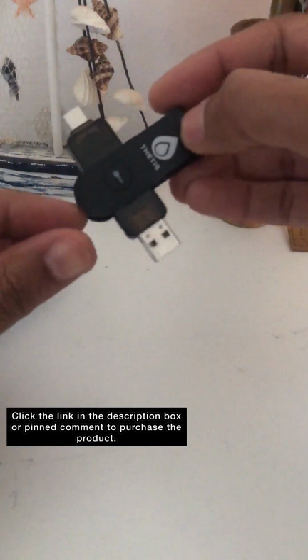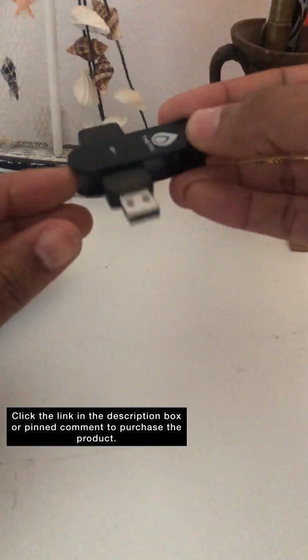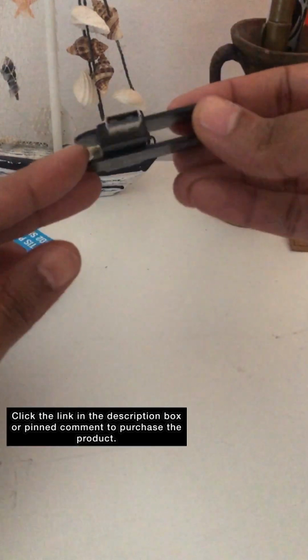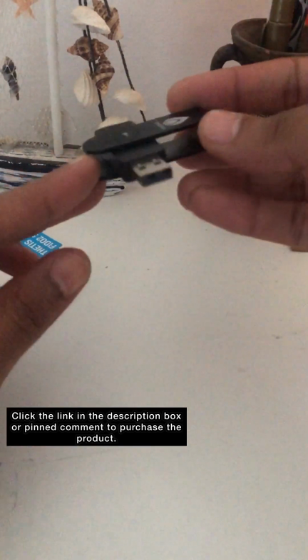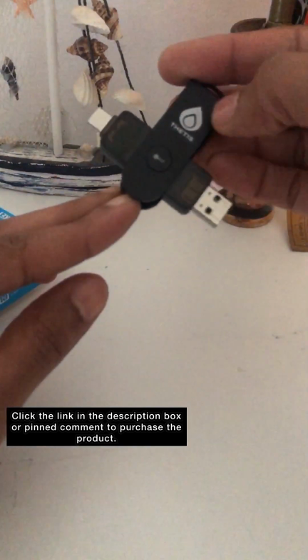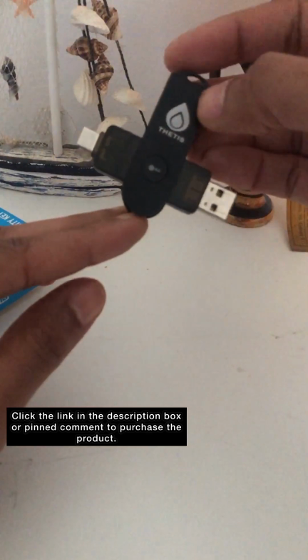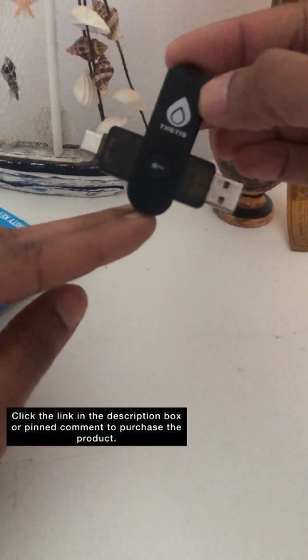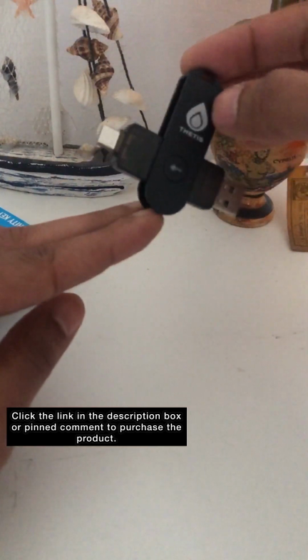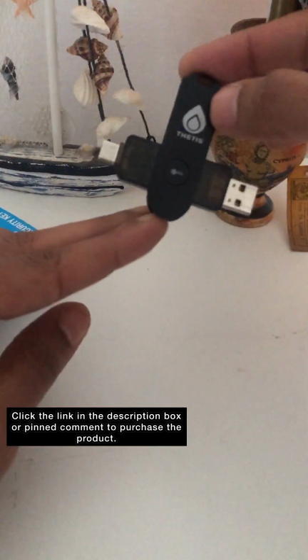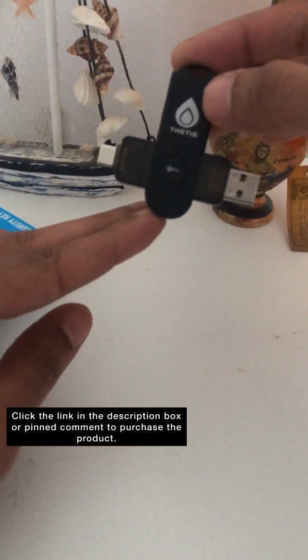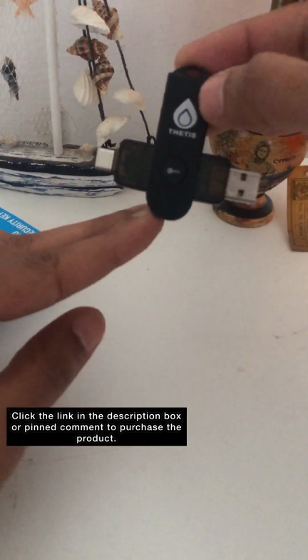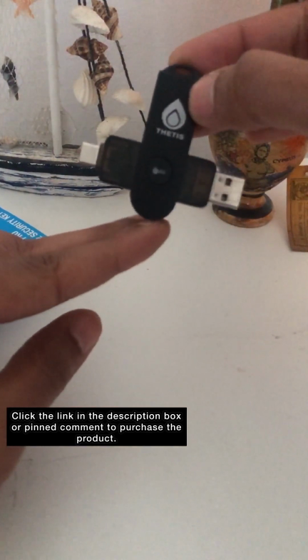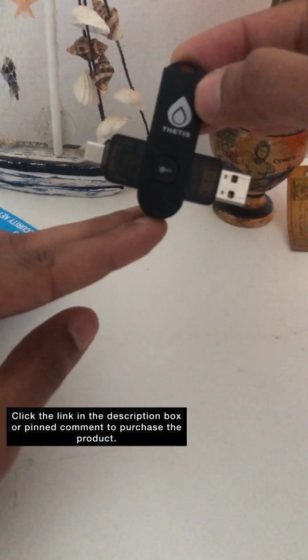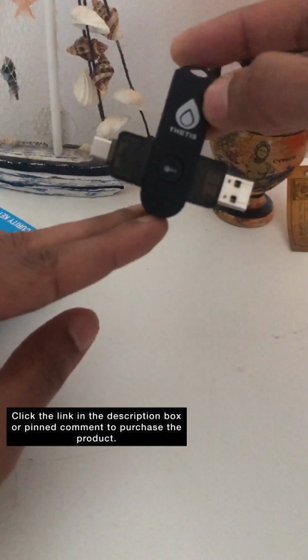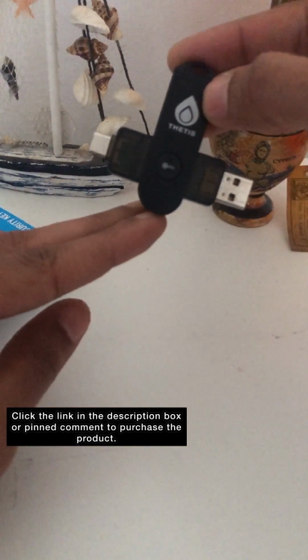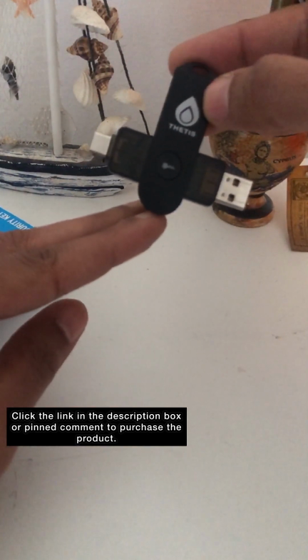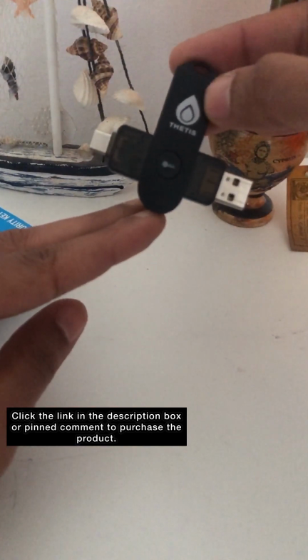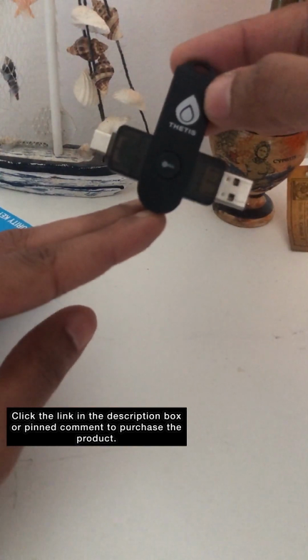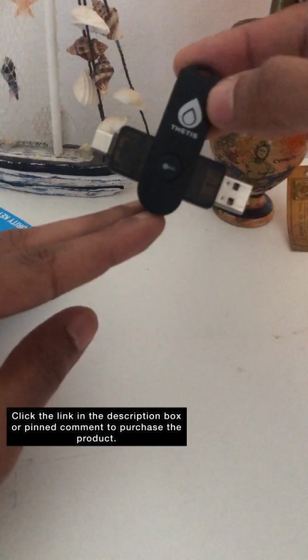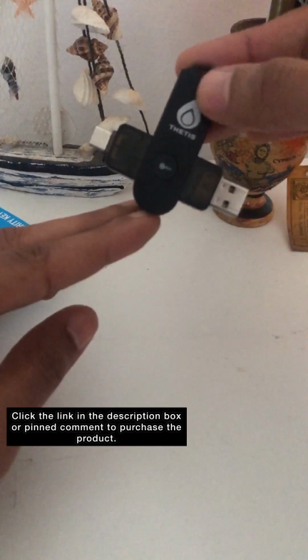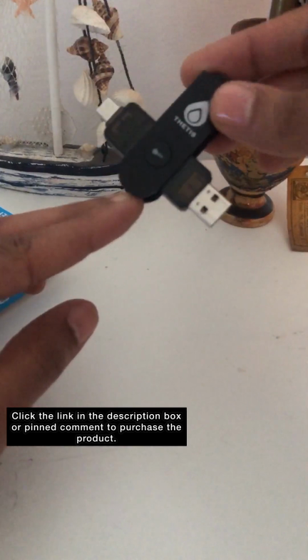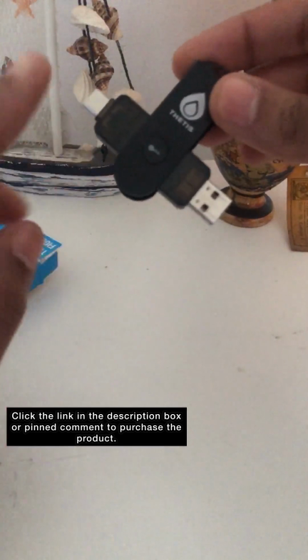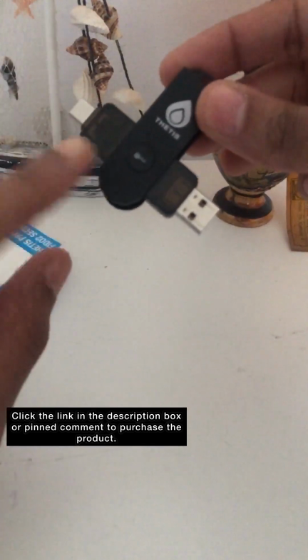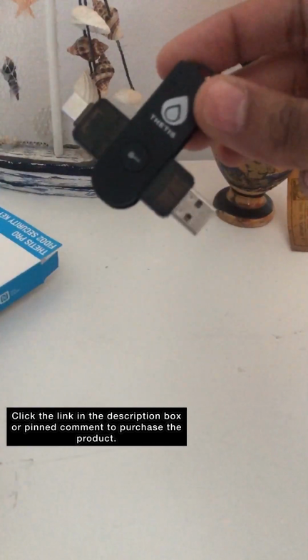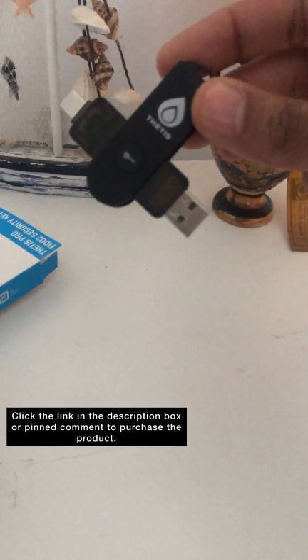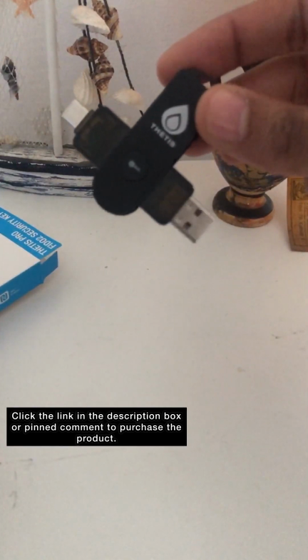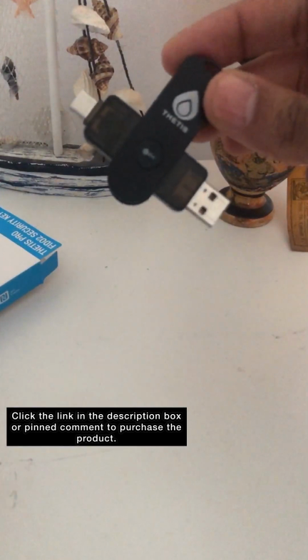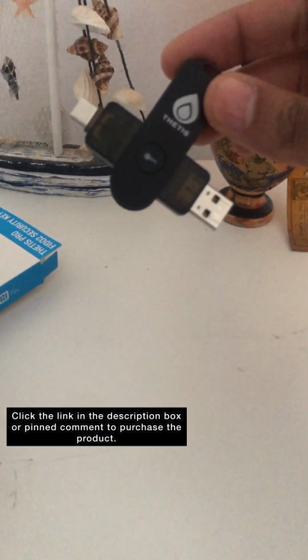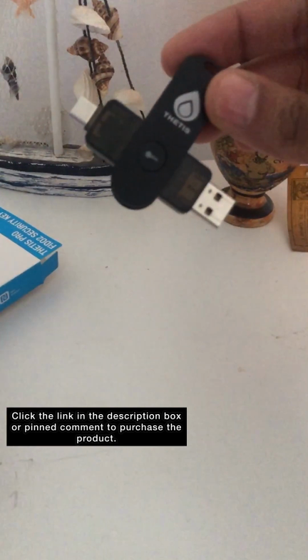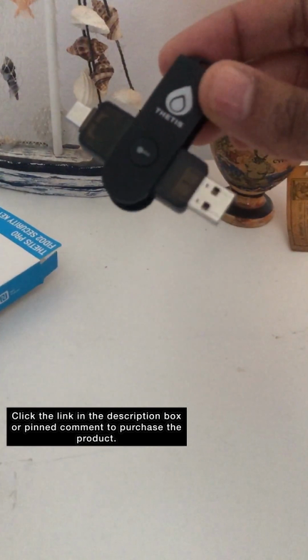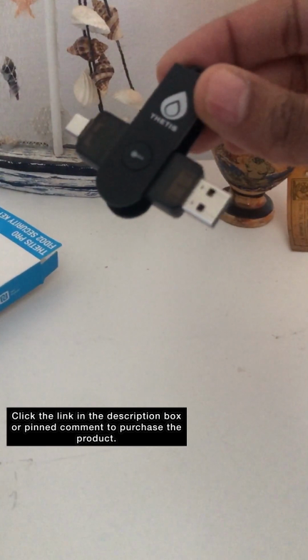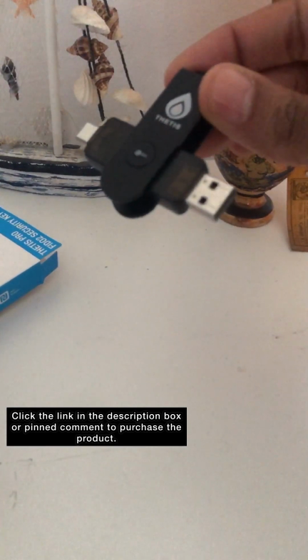If you are just starting your journey in having the ultimate security for your online presence, purchasing one of these to begin with is a great investment.